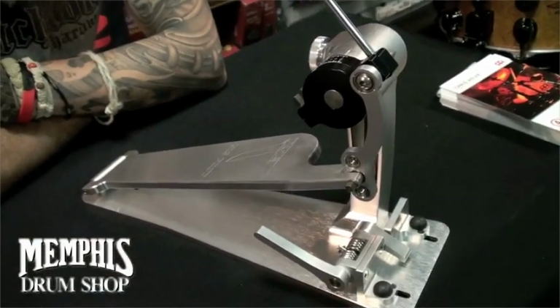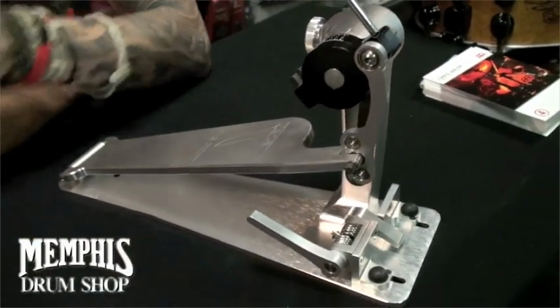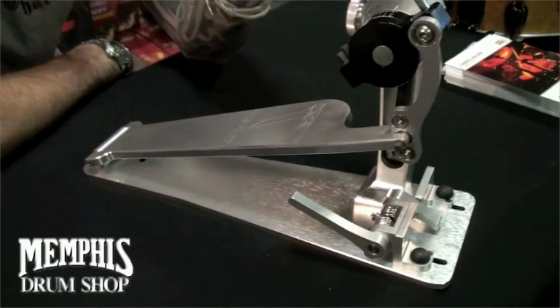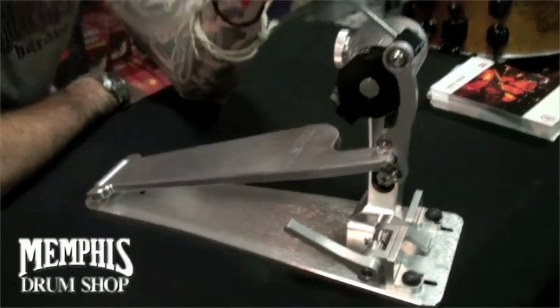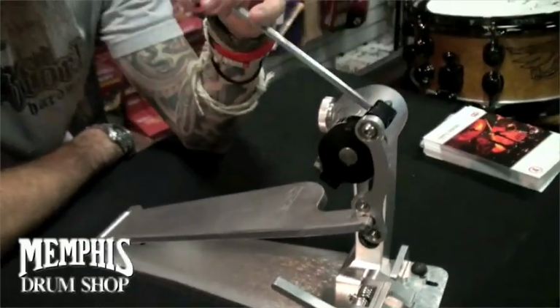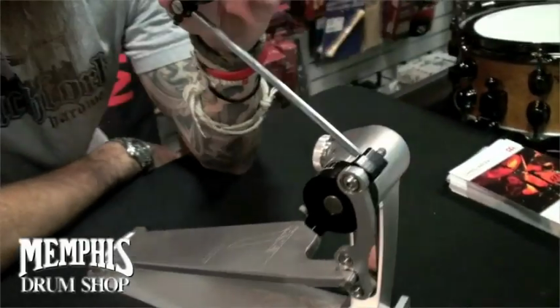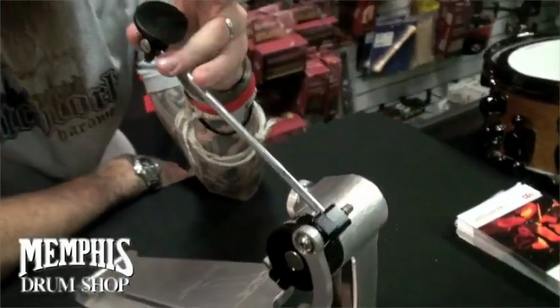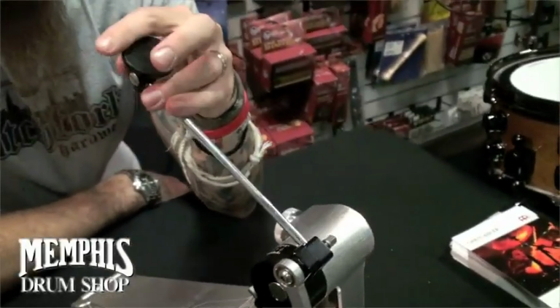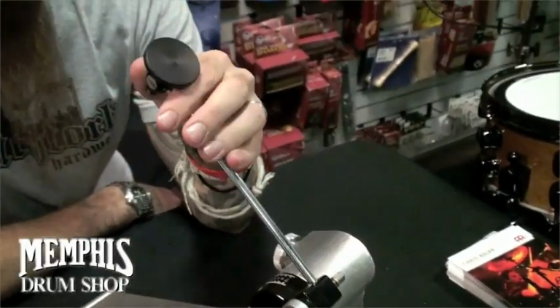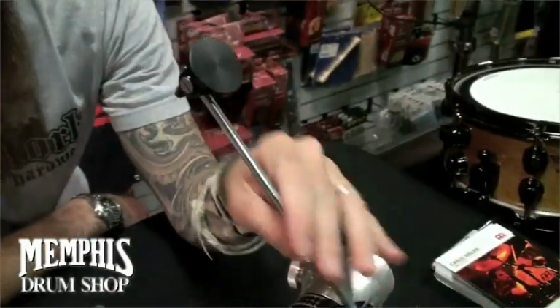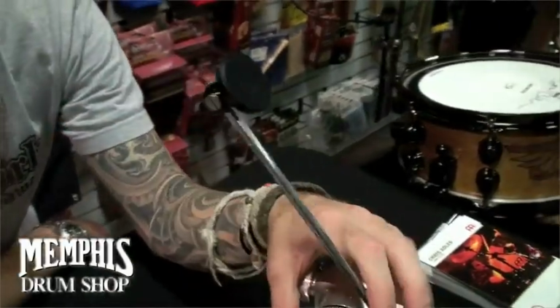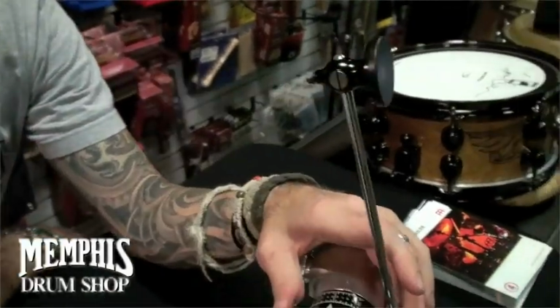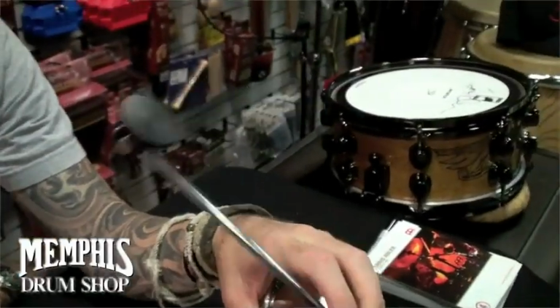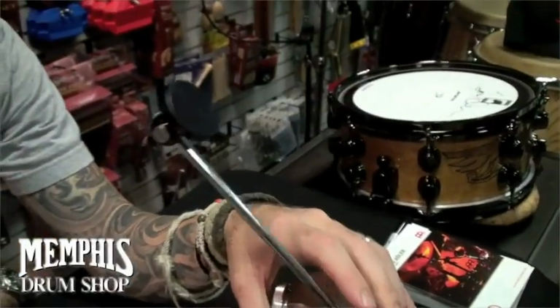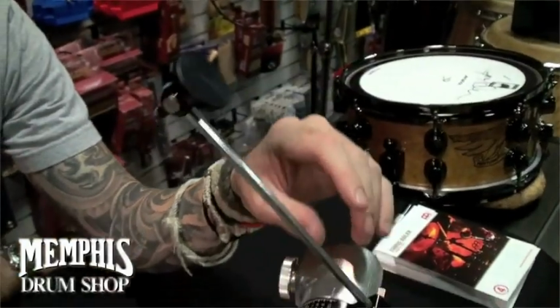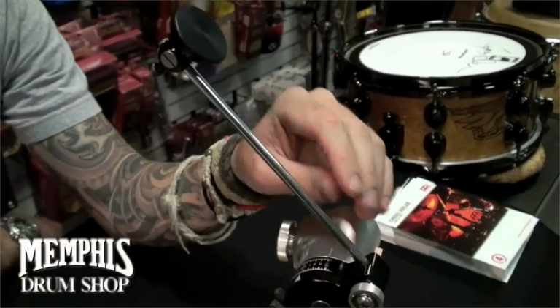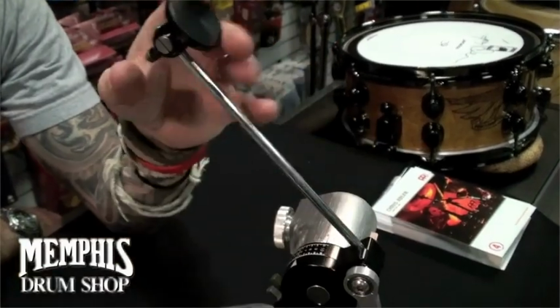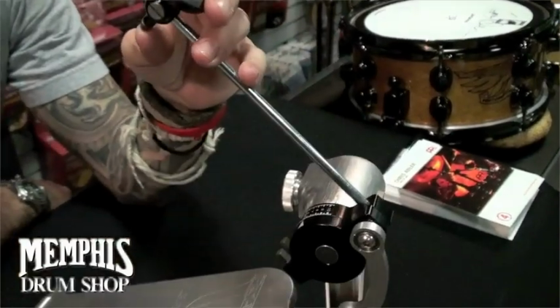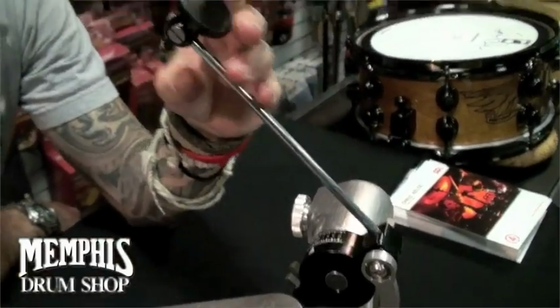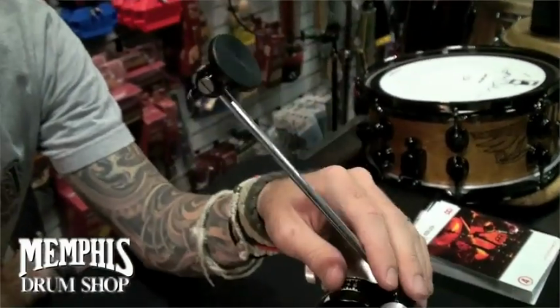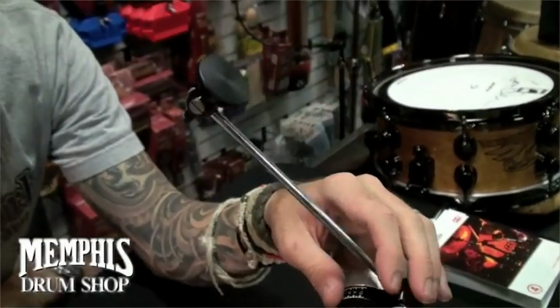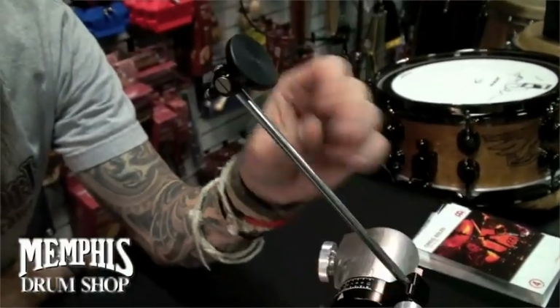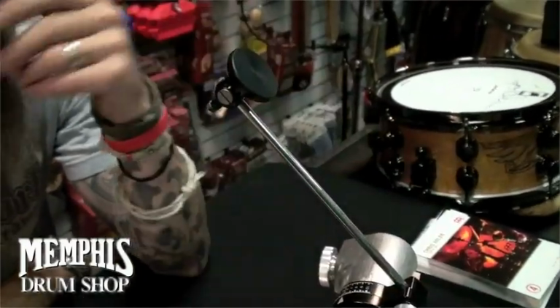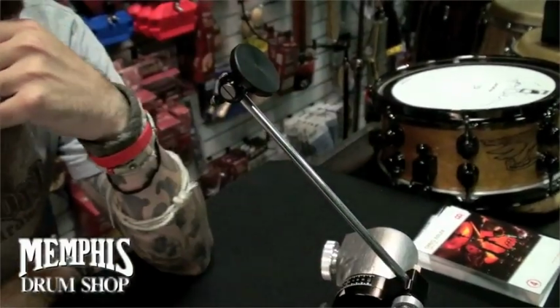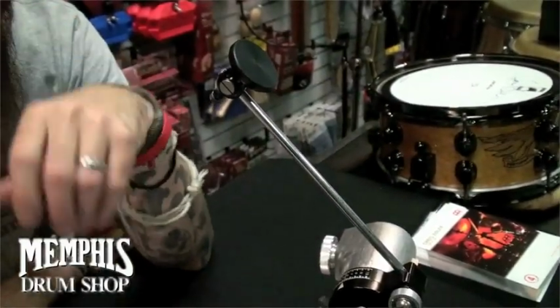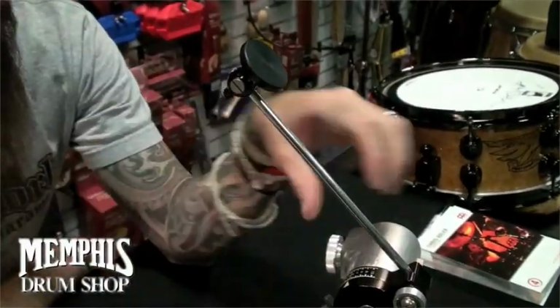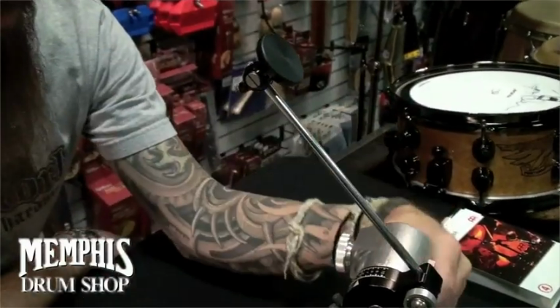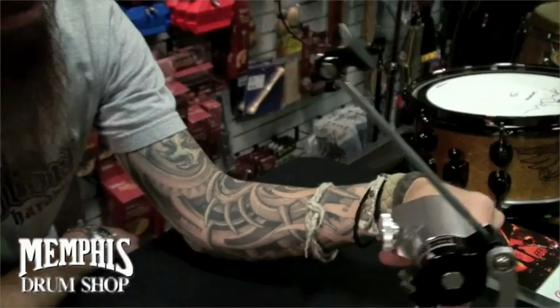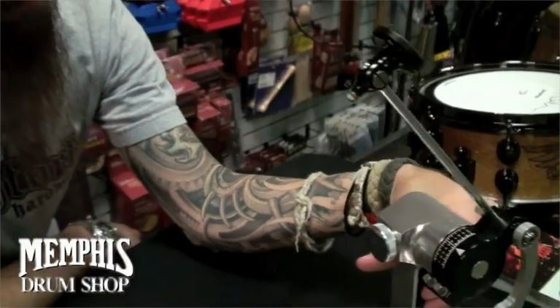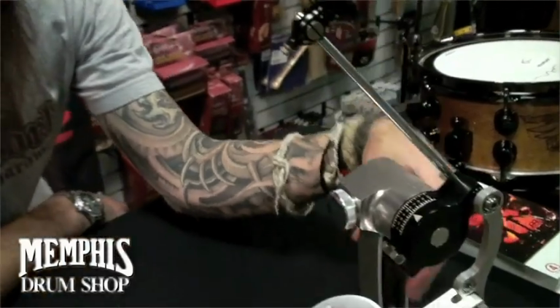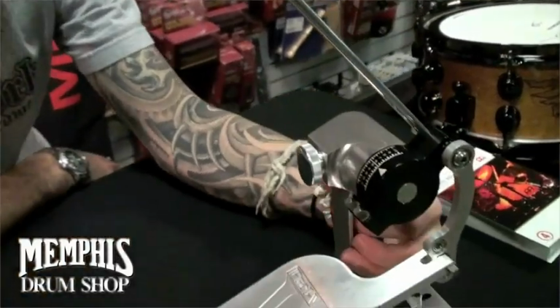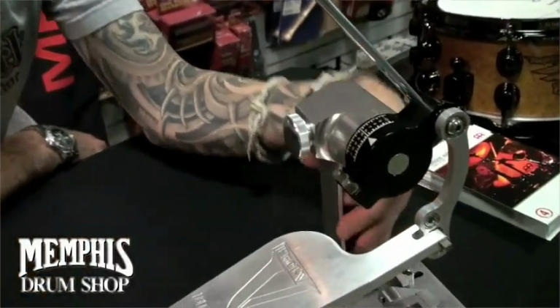The beater assembly is great. It's got a nice flat surface so you can get a full impact on the side. It's very light. It's adjustable if you want to put some weights on the stem, but the key here is the compression spring.